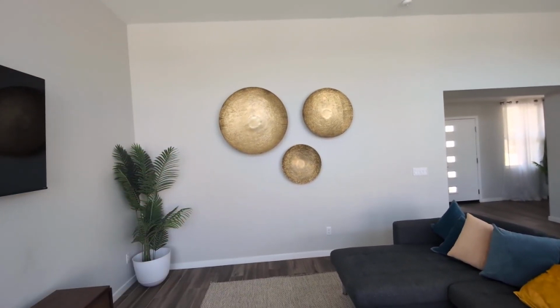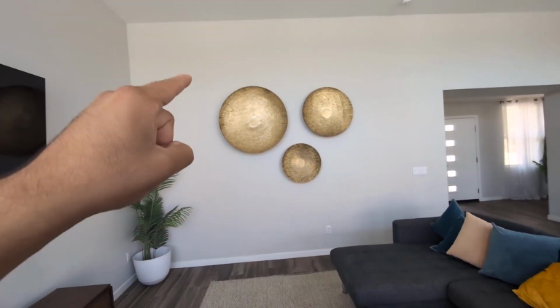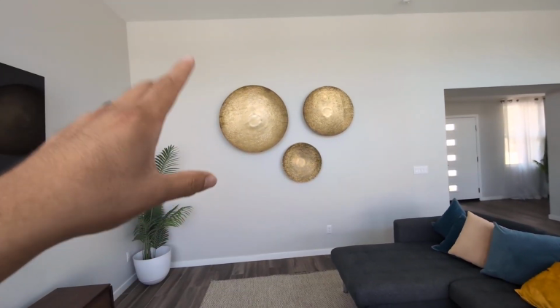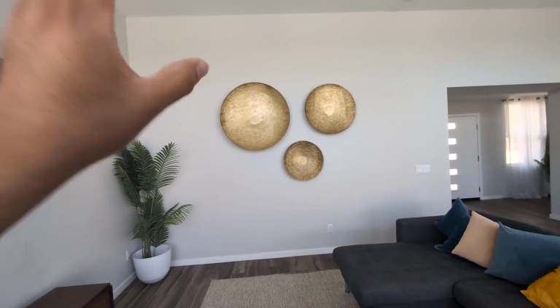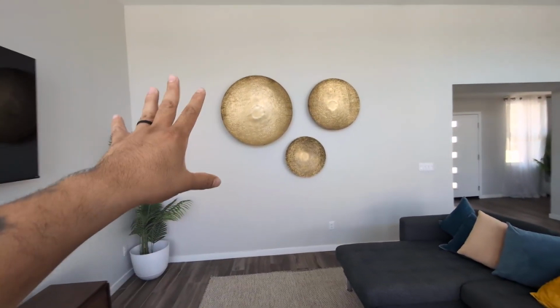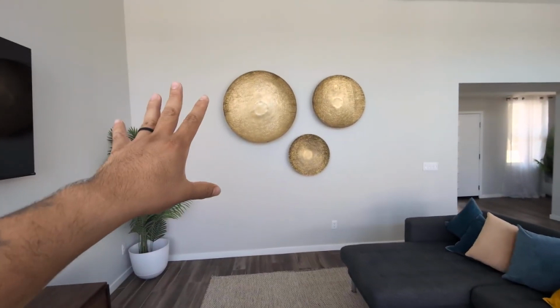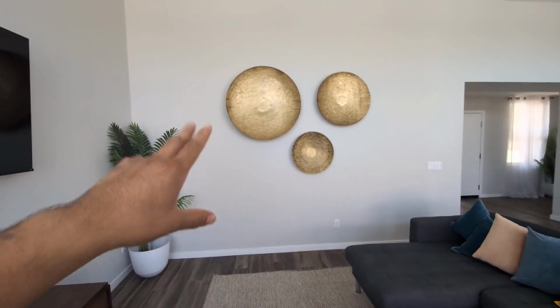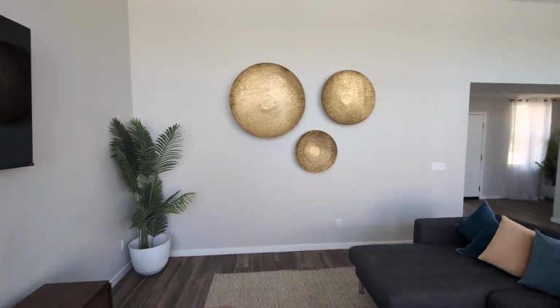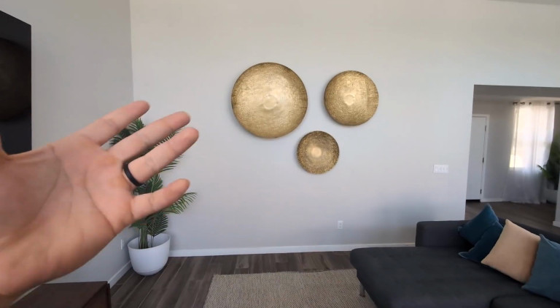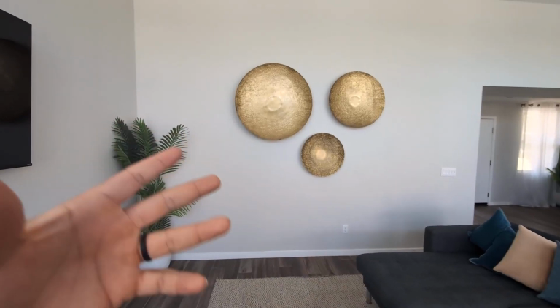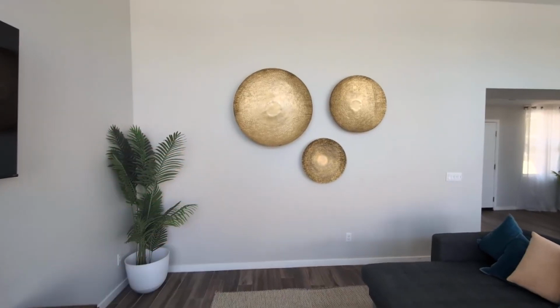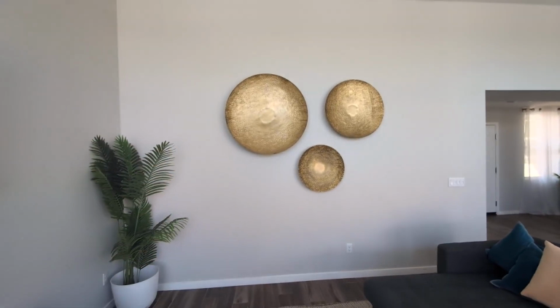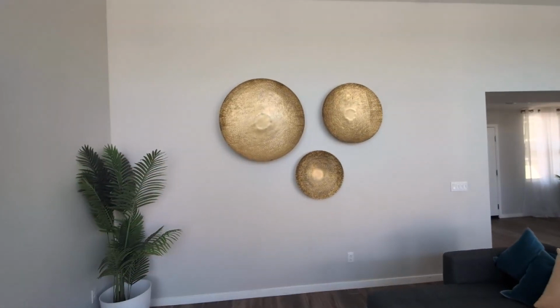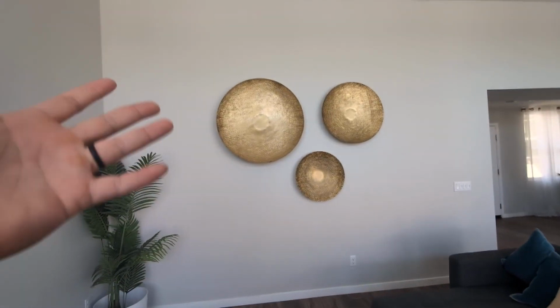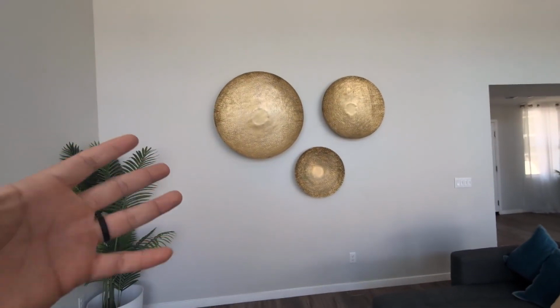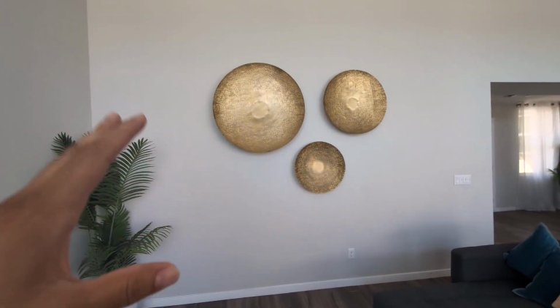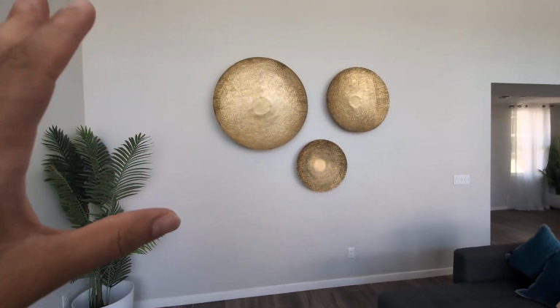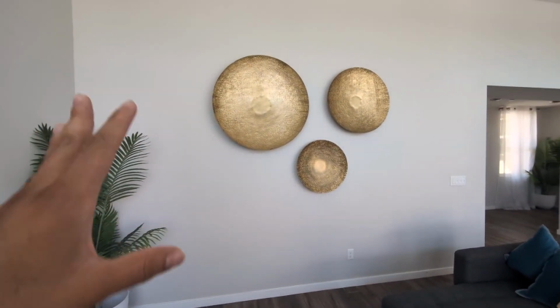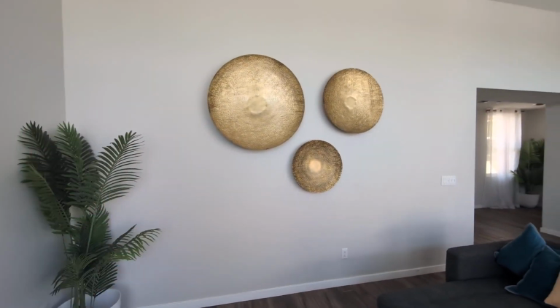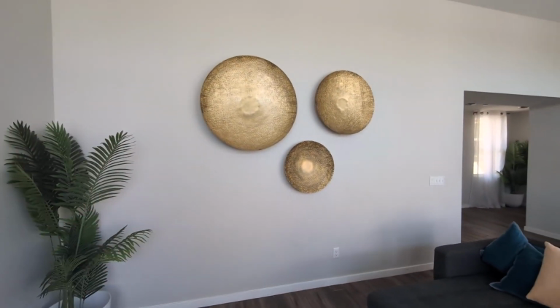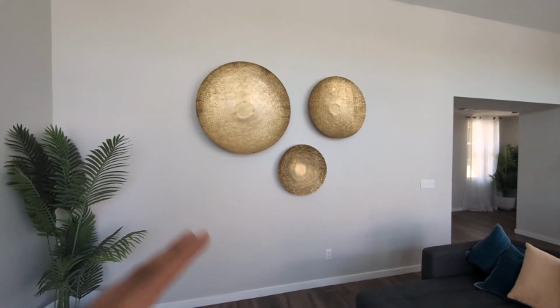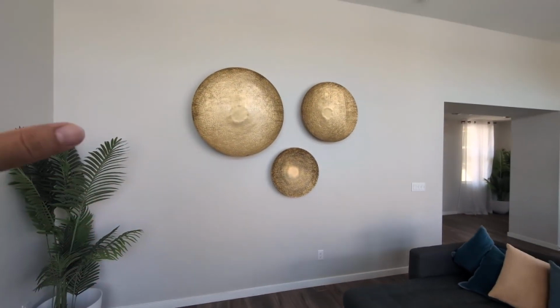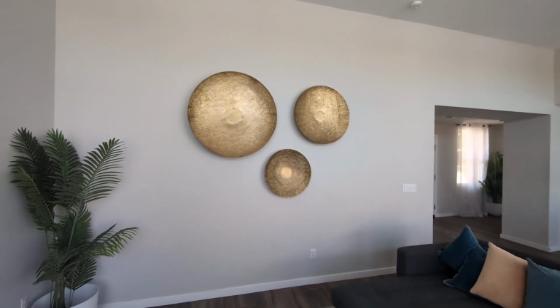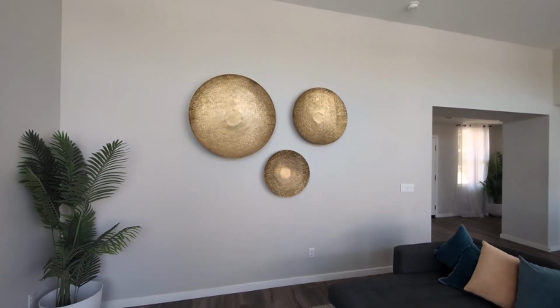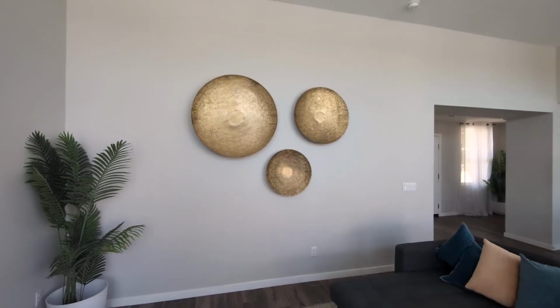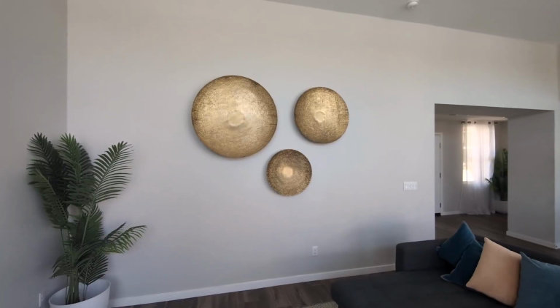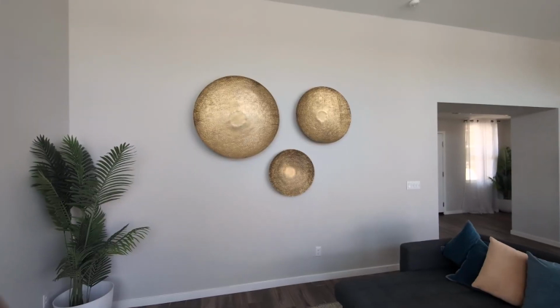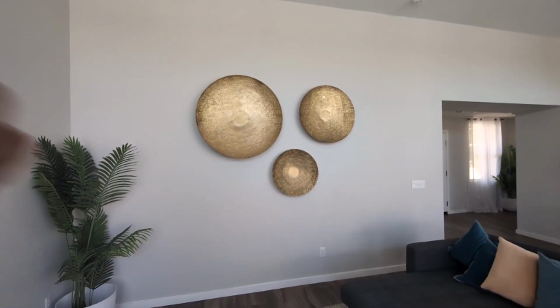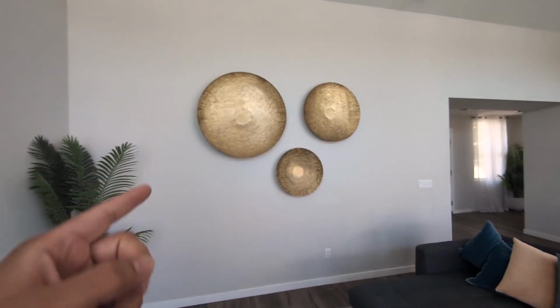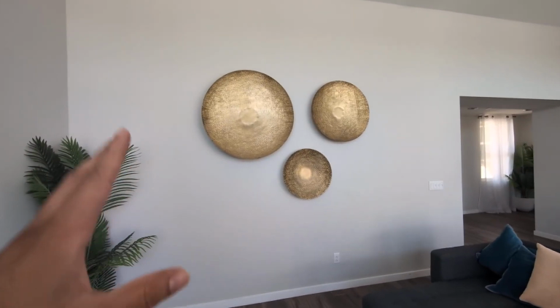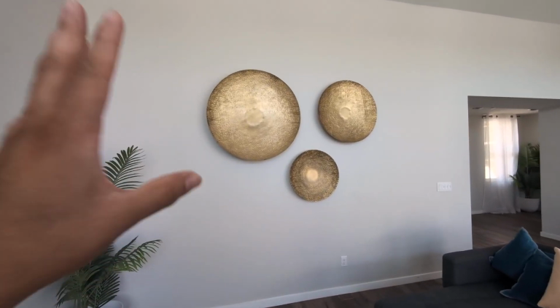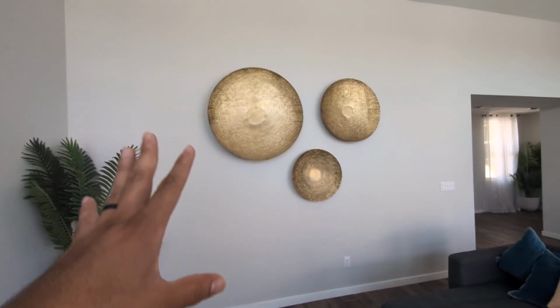These are fantastic. Really love the gold color — it gives it a nice modern feel. So if you guys are looking for something like this to fill up an empty wall in your home, consider these. These are great.